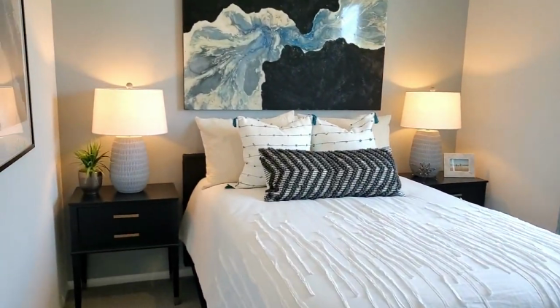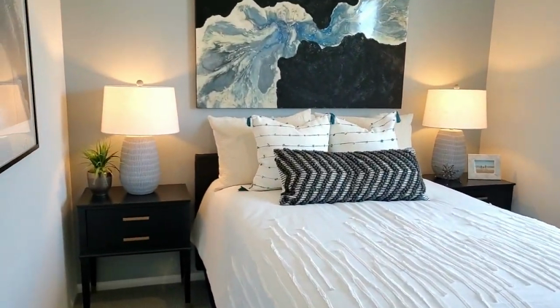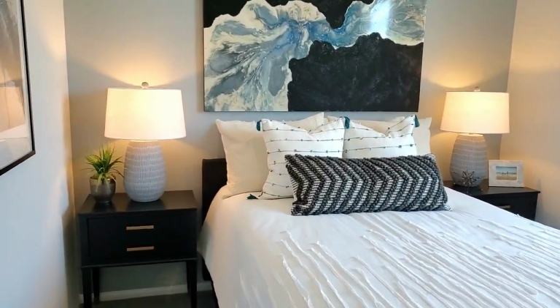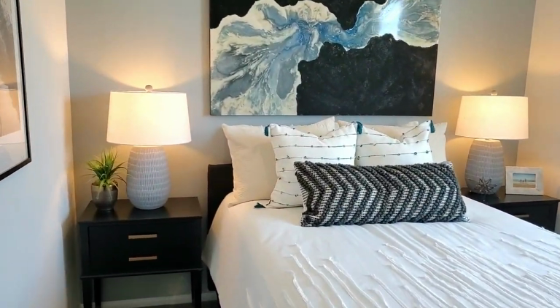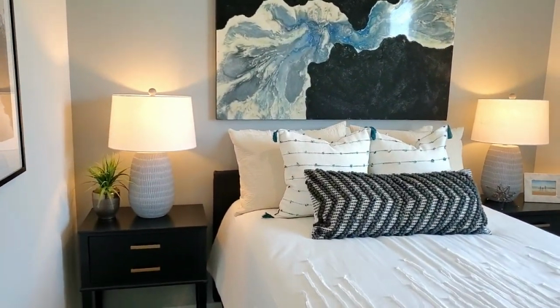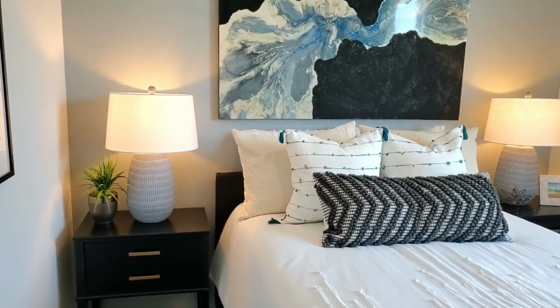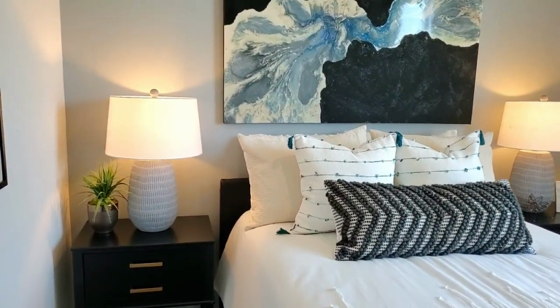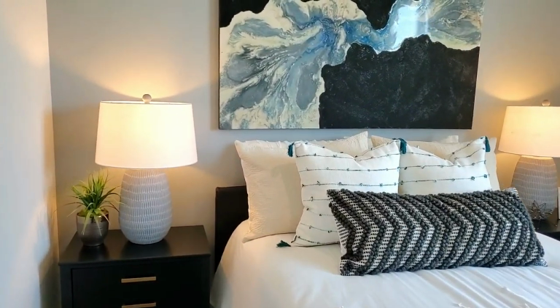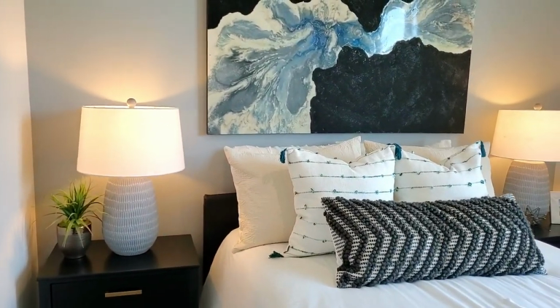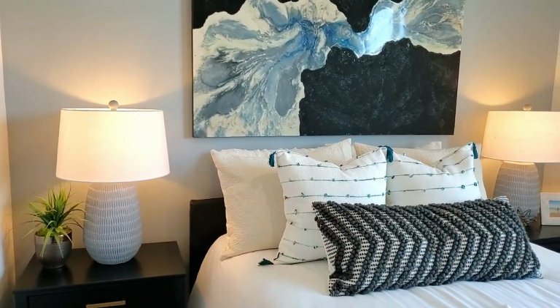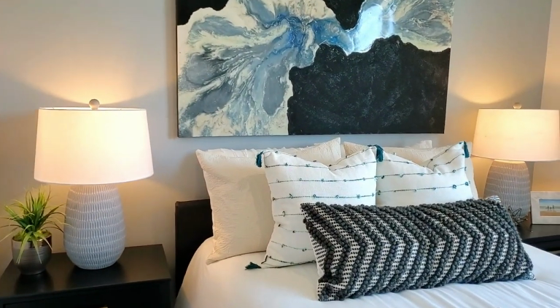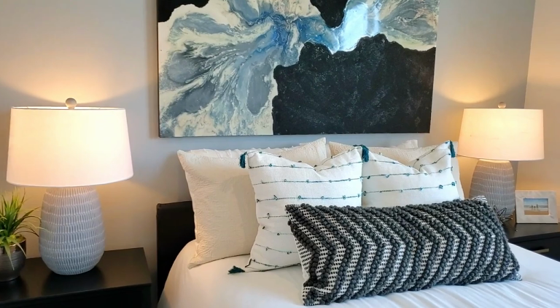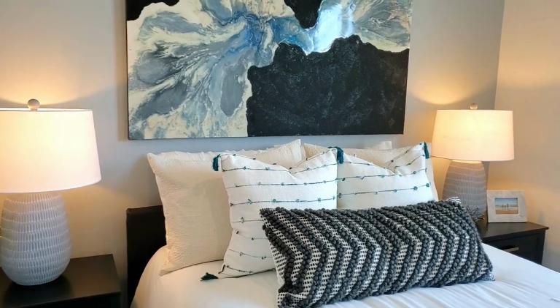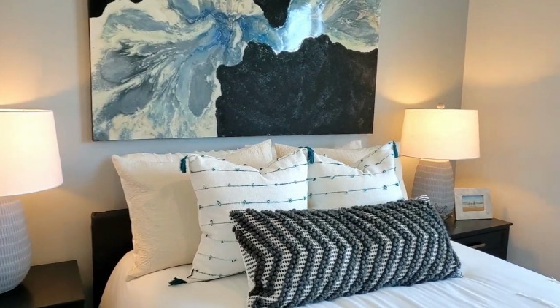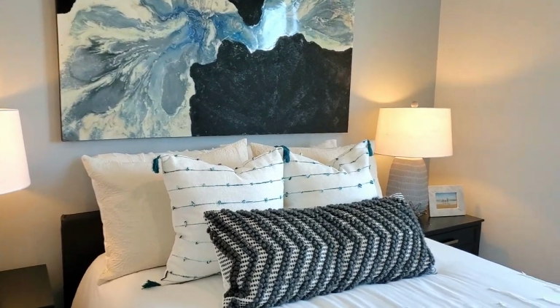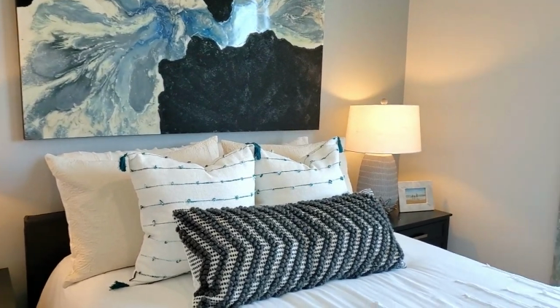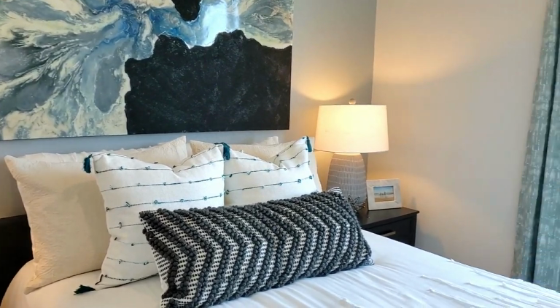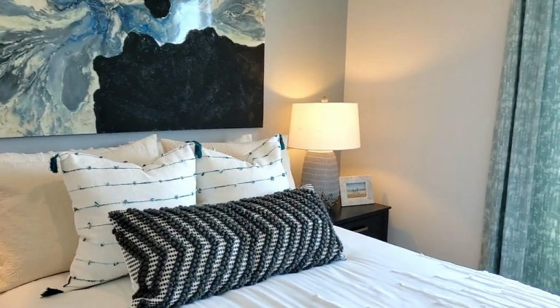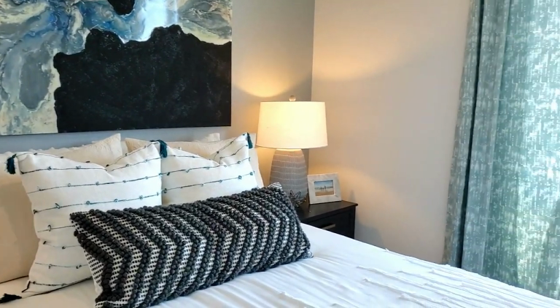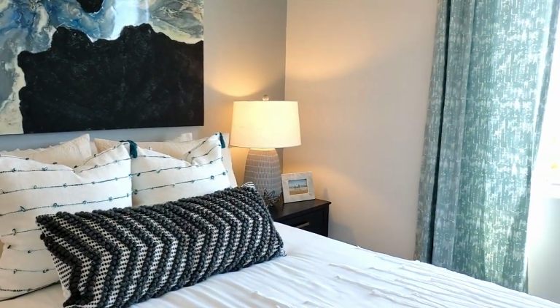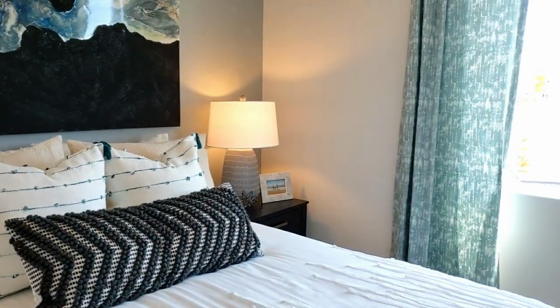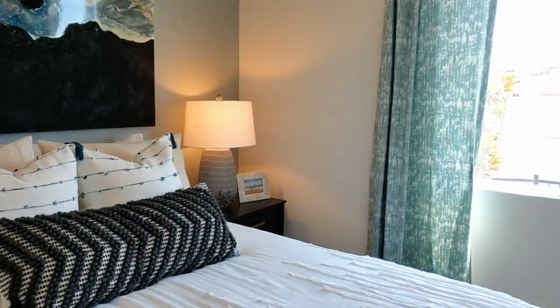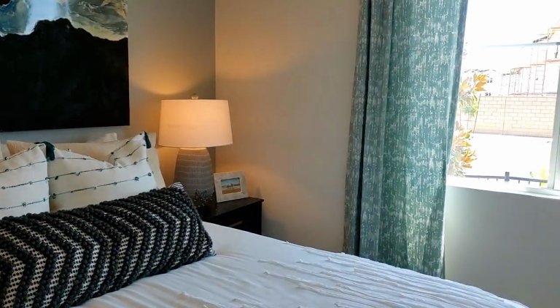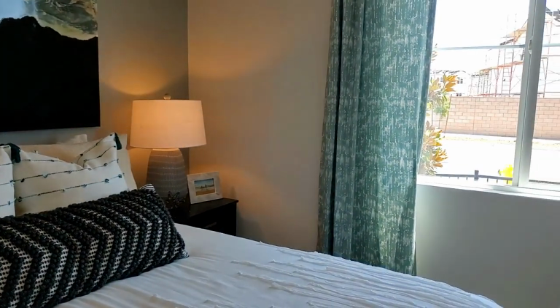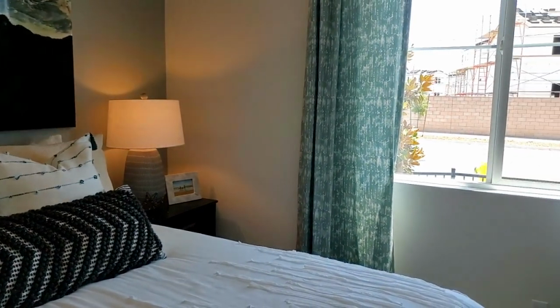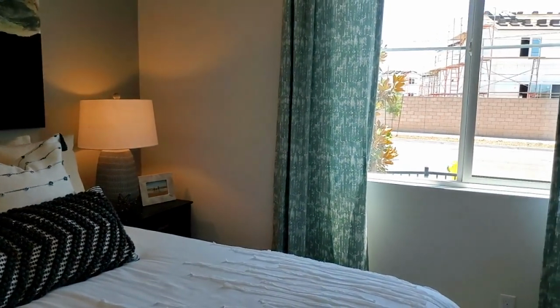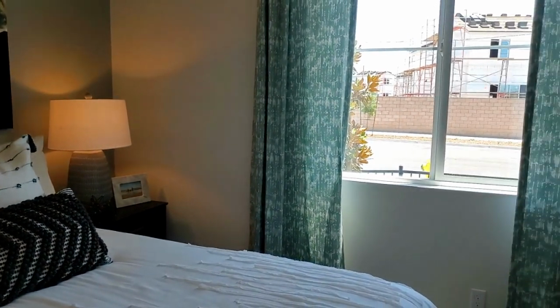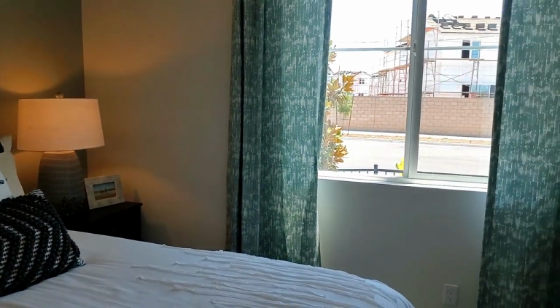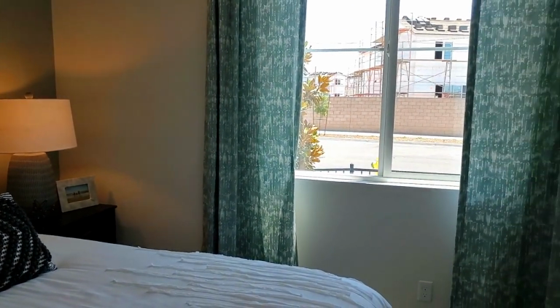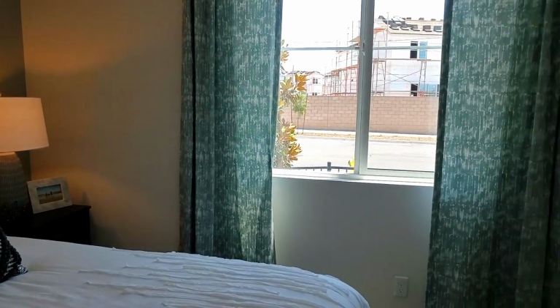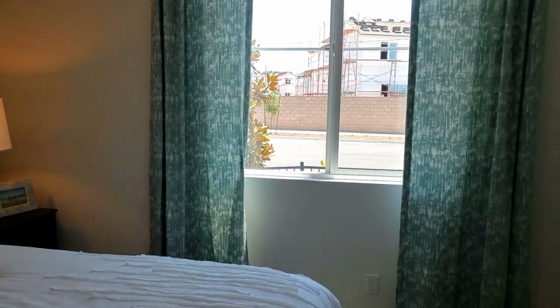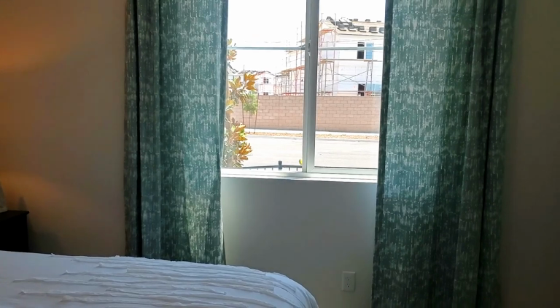The first bedroom is downstairs and is a great selling feature when it comes time for you to resell your home in the future. It is carpeted, has a view of the front yard, and has a closet.